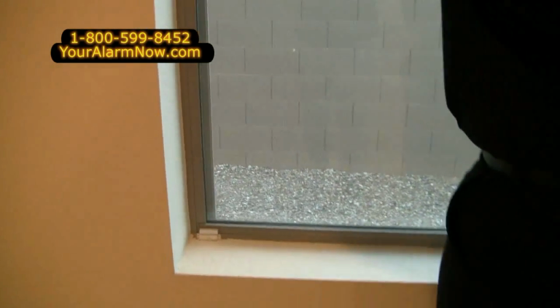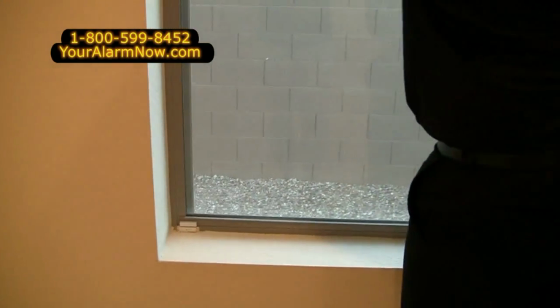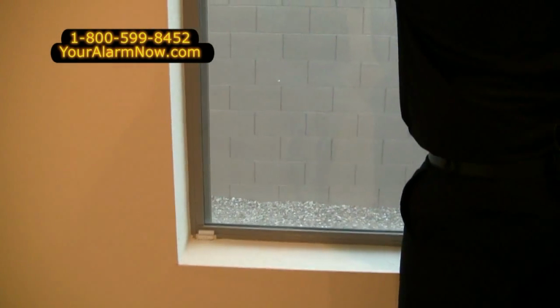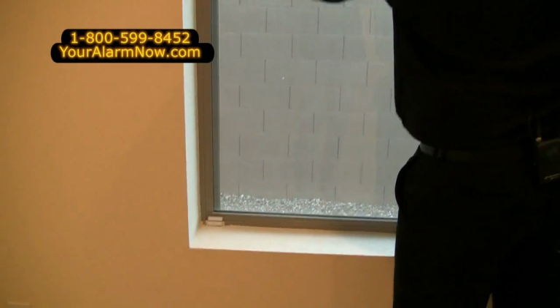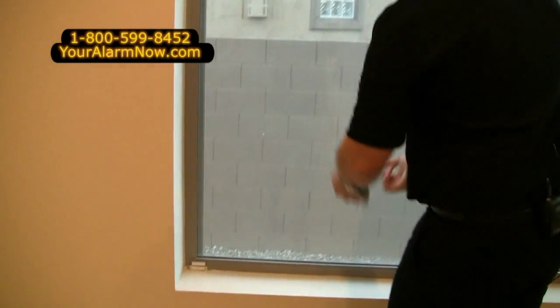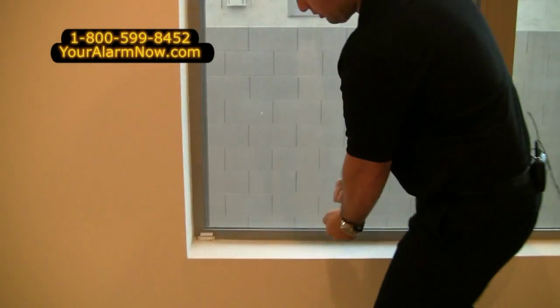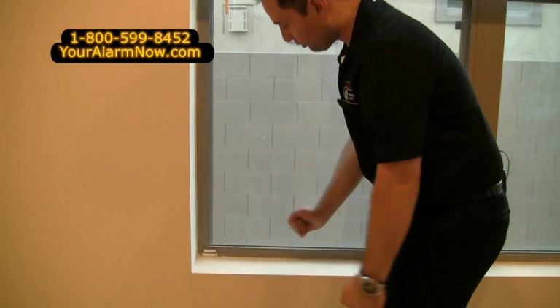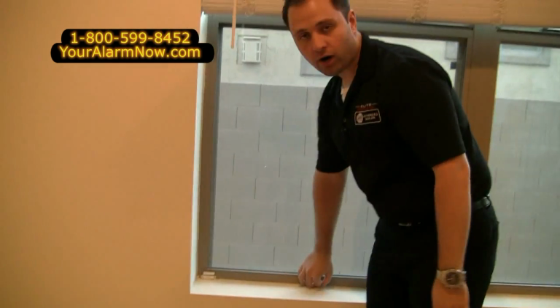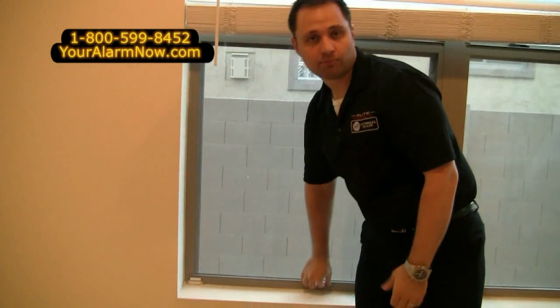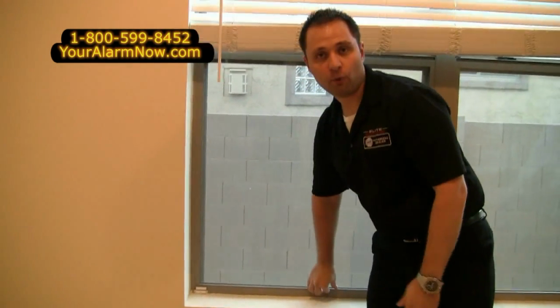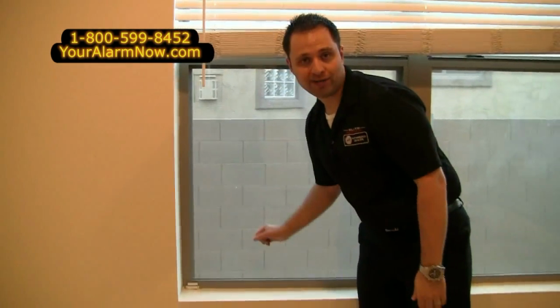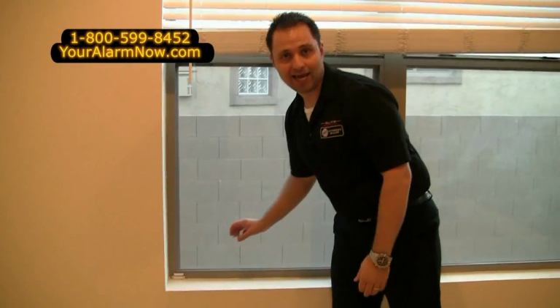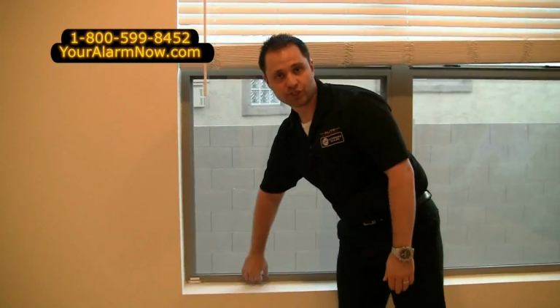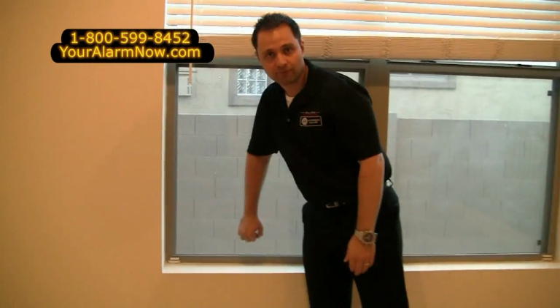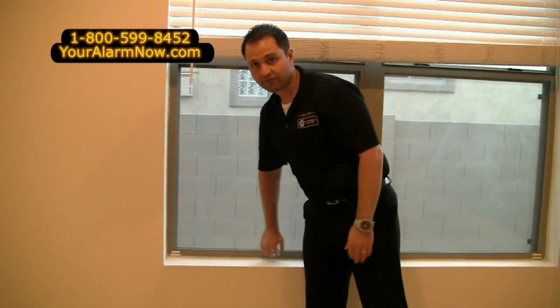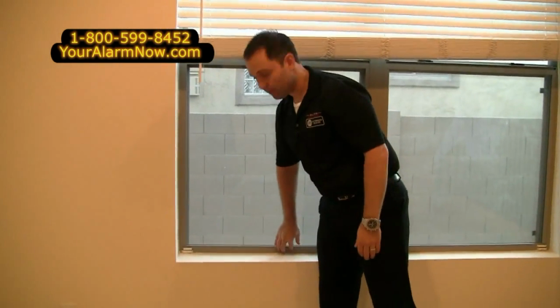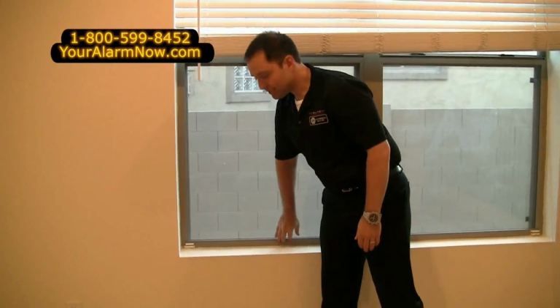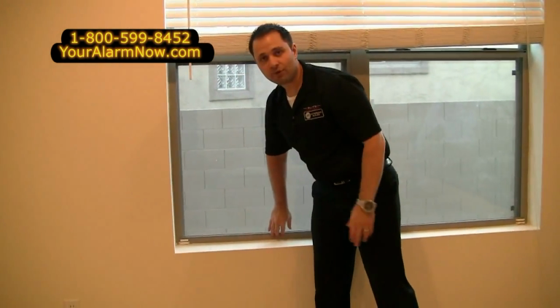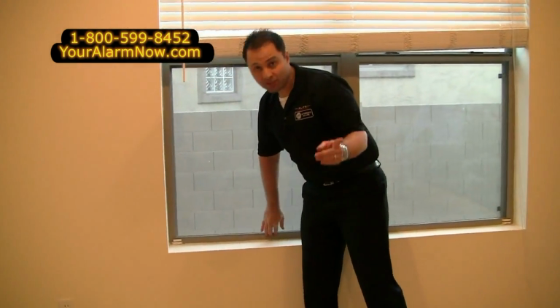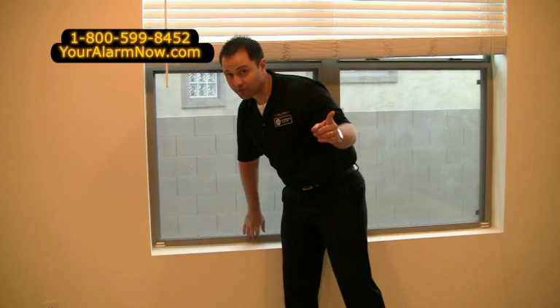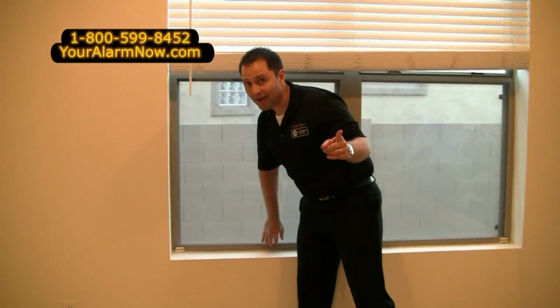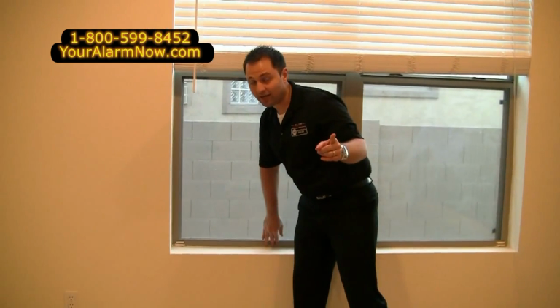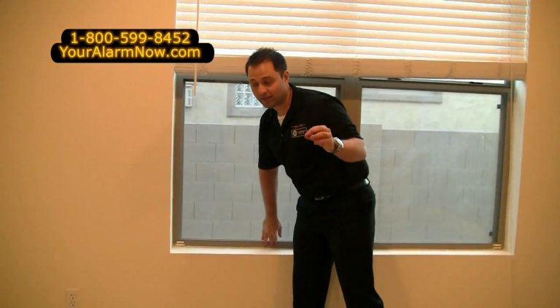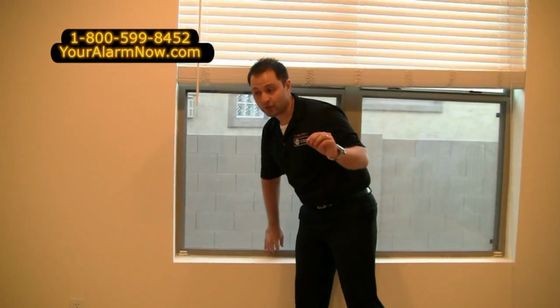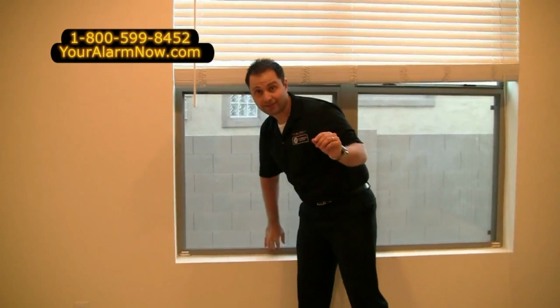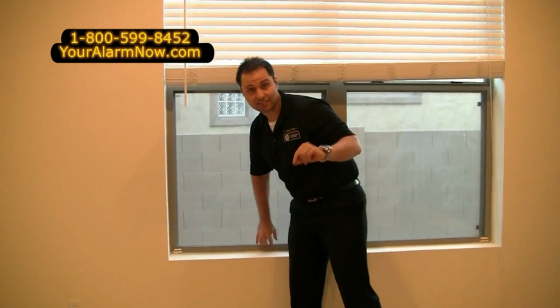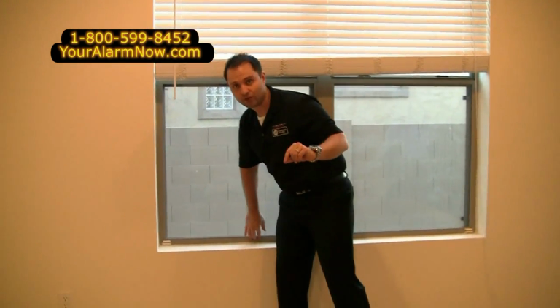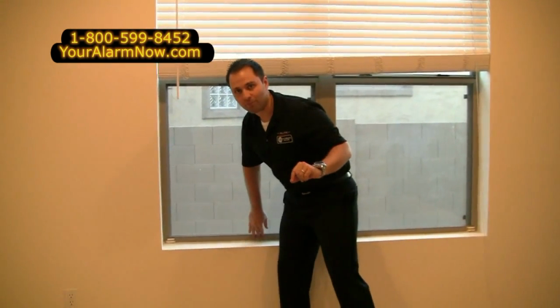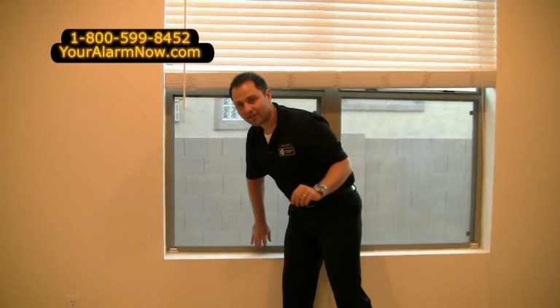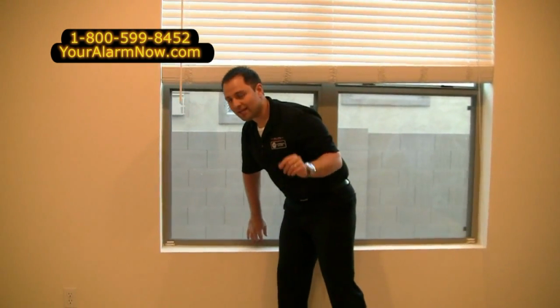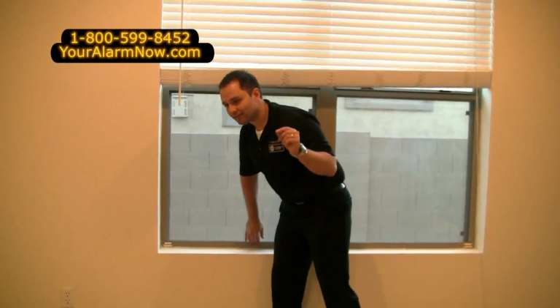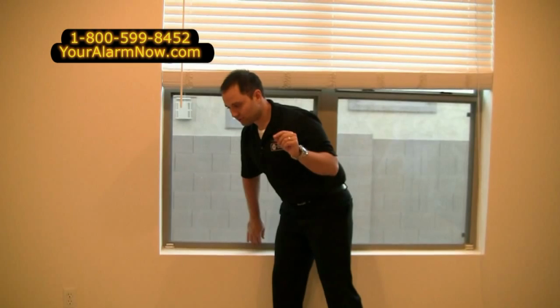If someone were to pry this open — let's say they would put a crowbar or pry it open, break the glass, reach in and lift it up — this is what would happen. You would hear the keypad, indicating that the window got opened. Listen closely.